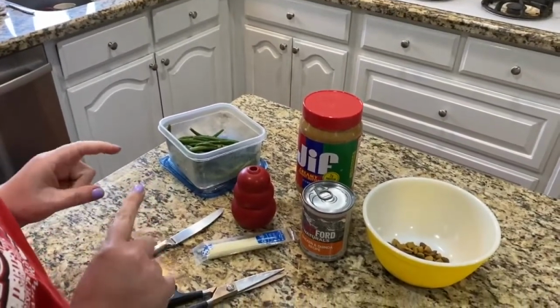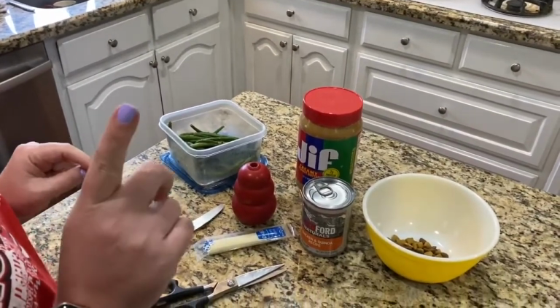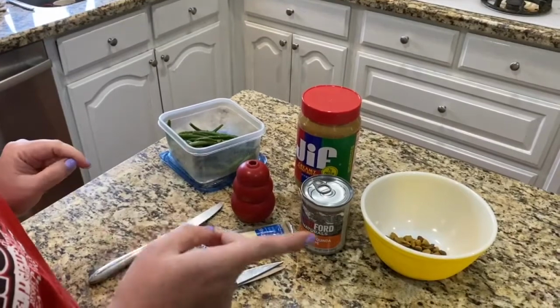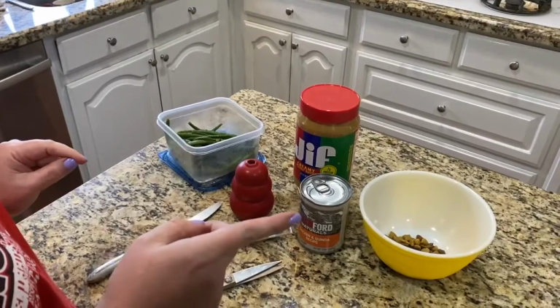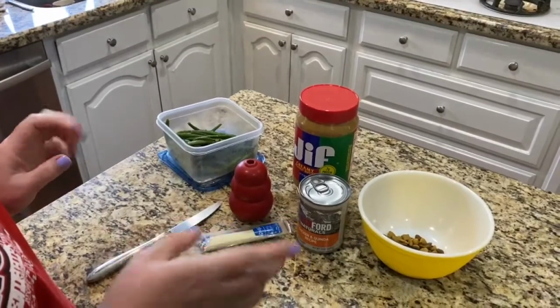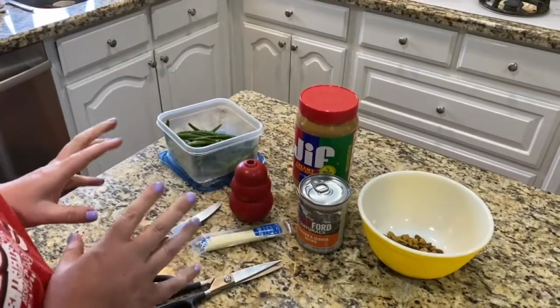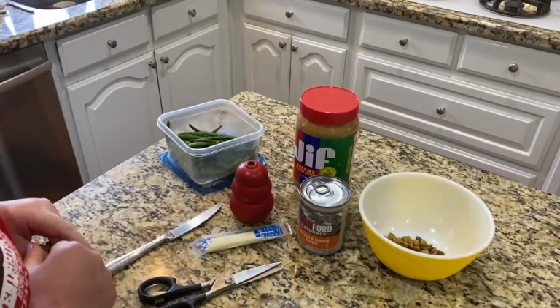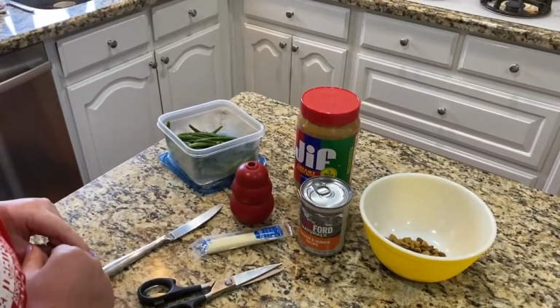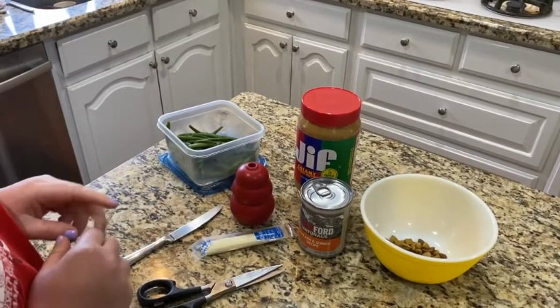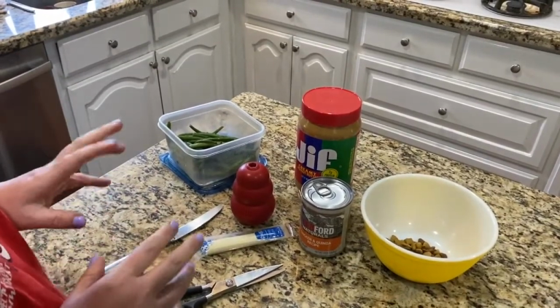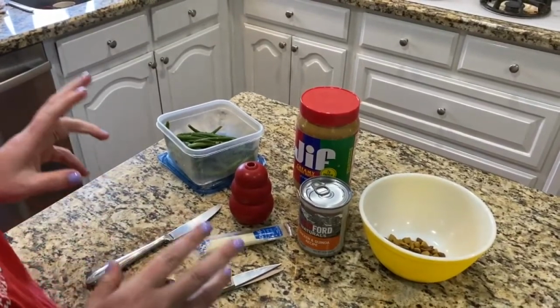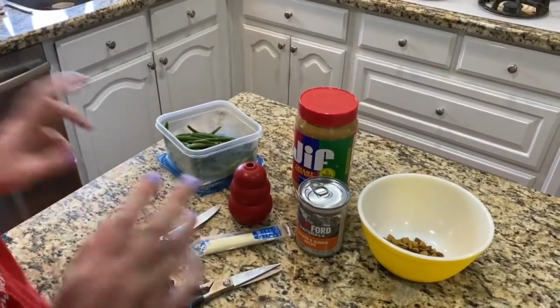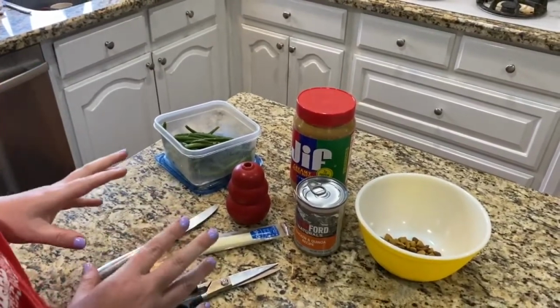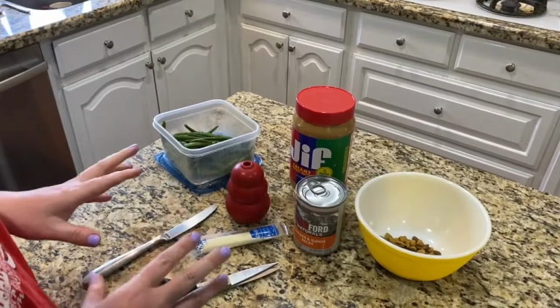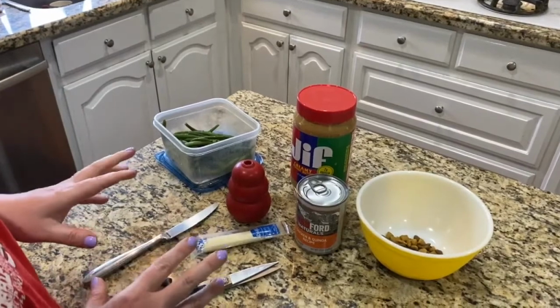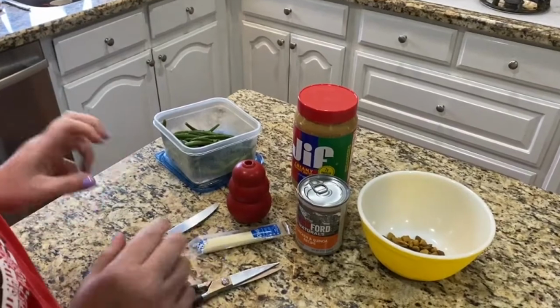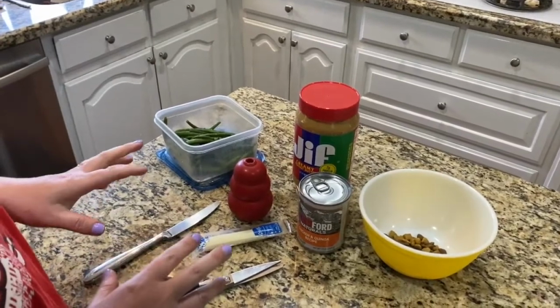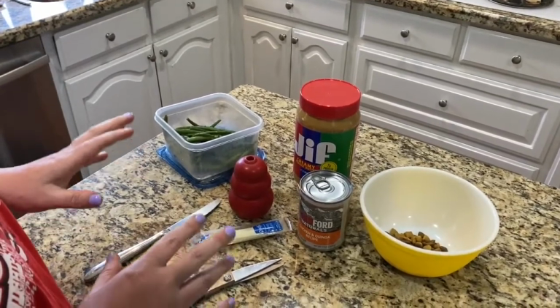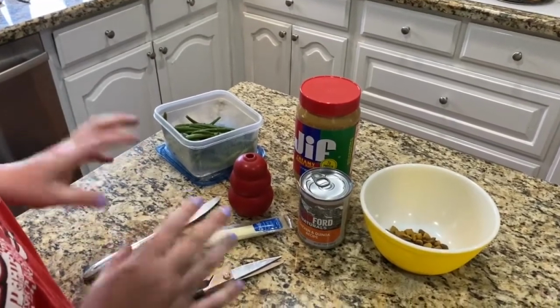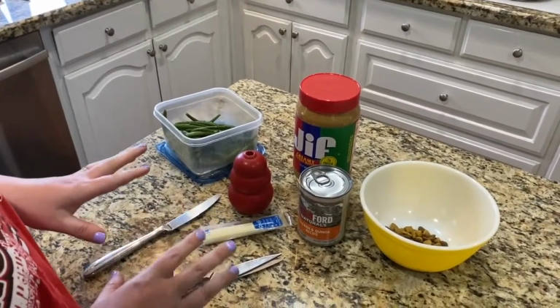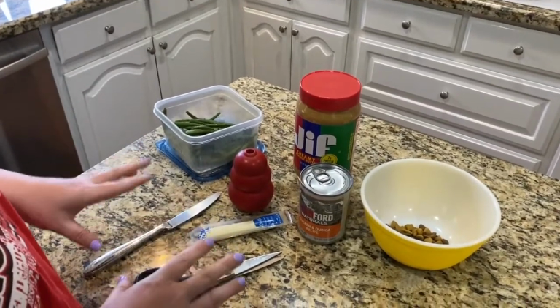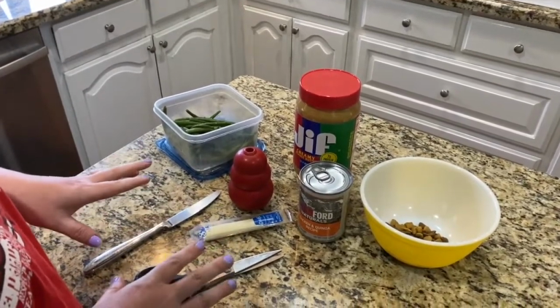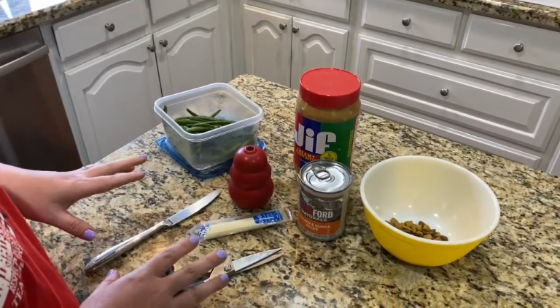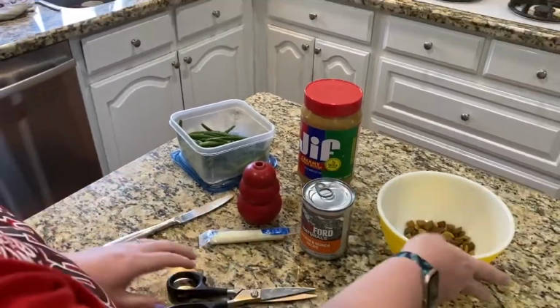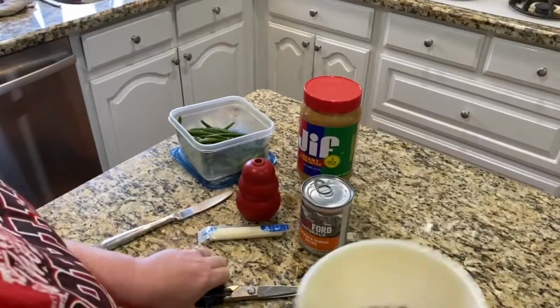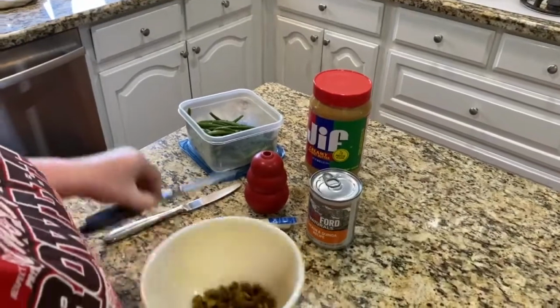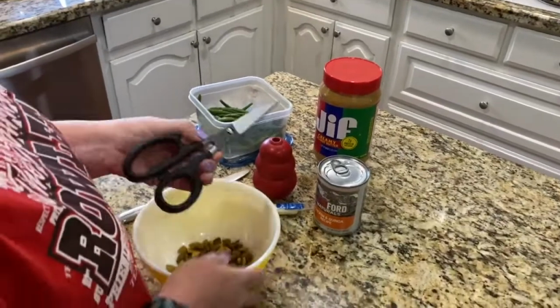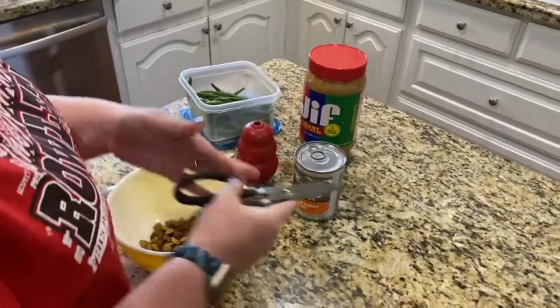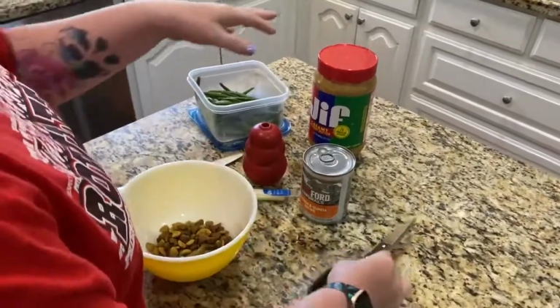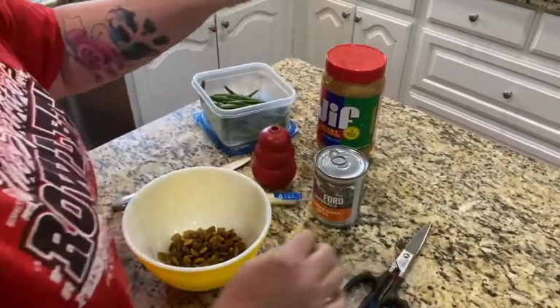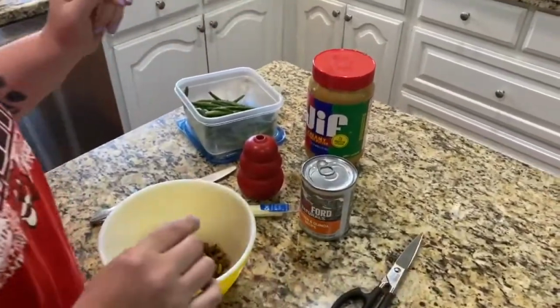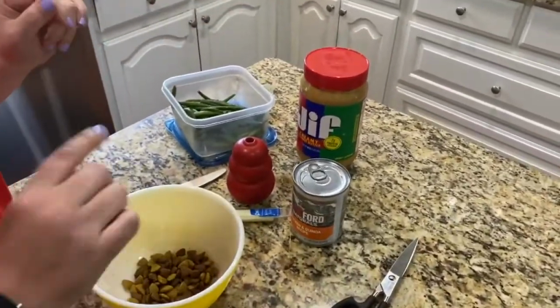We're going to mix some of this stuff up and stuff it in the Kong, then put it in the freezer. A frozen Kong, as a general rule, is going to last about three times as long as just stuffing your Kong without freezing it.